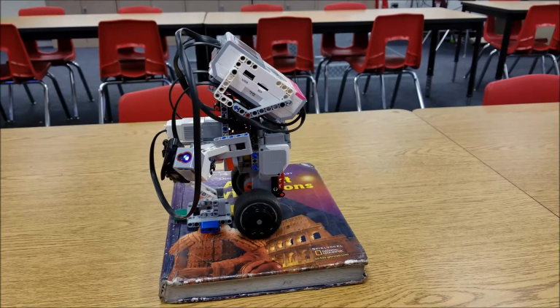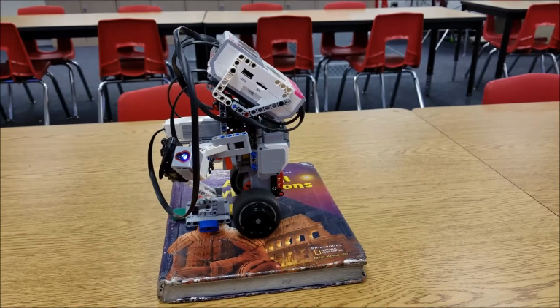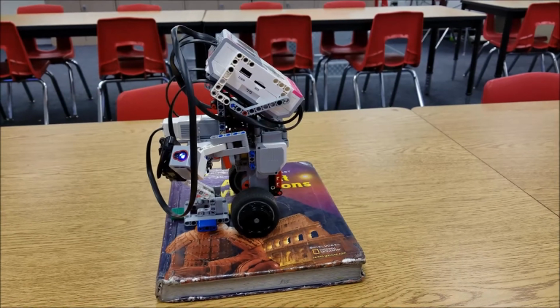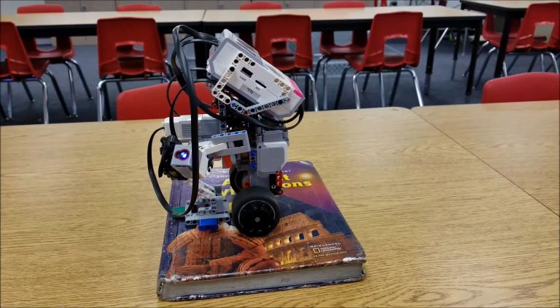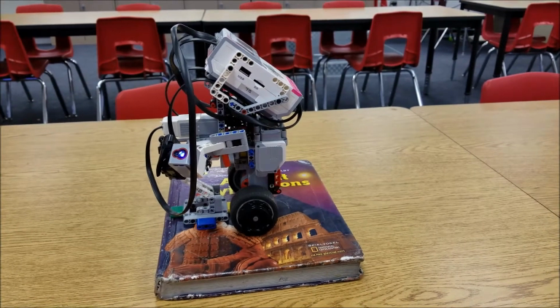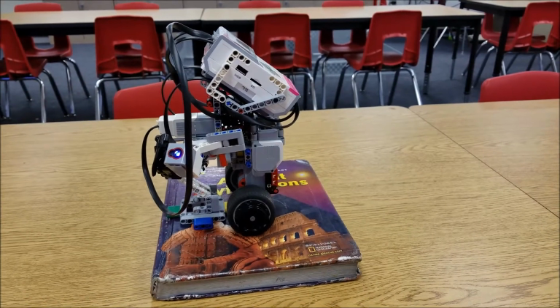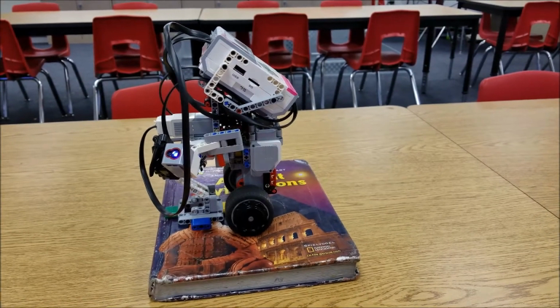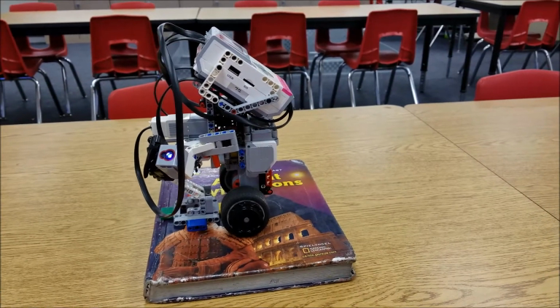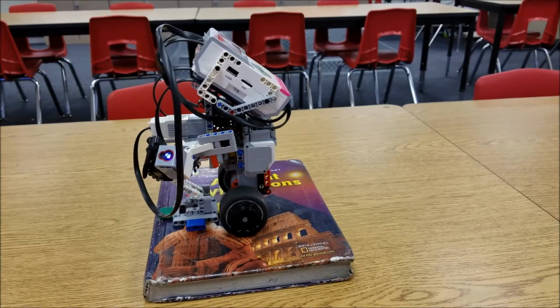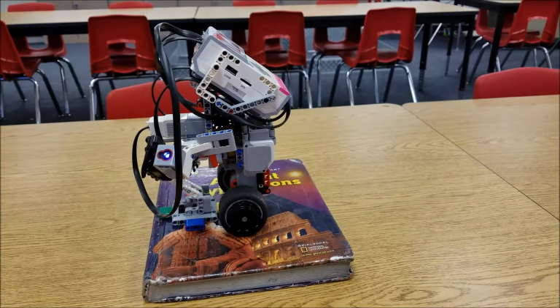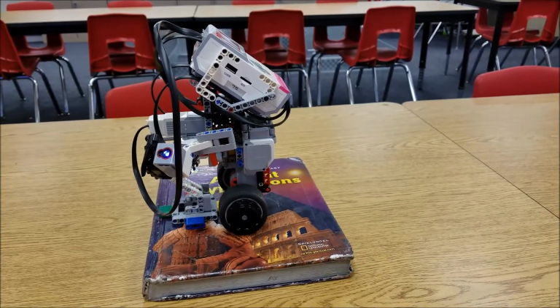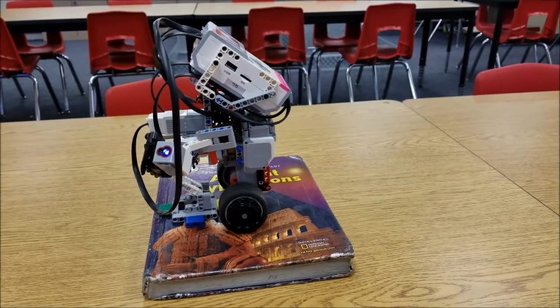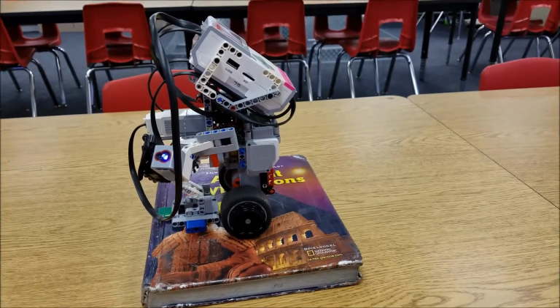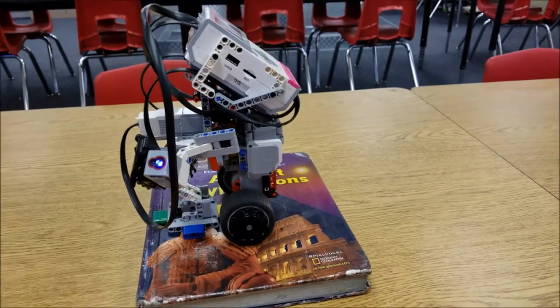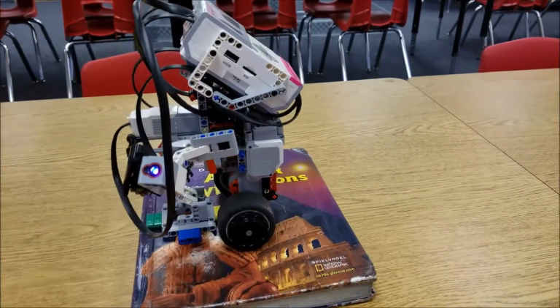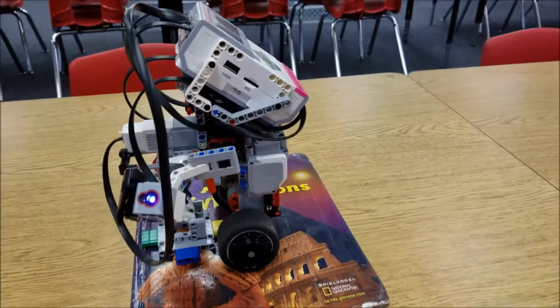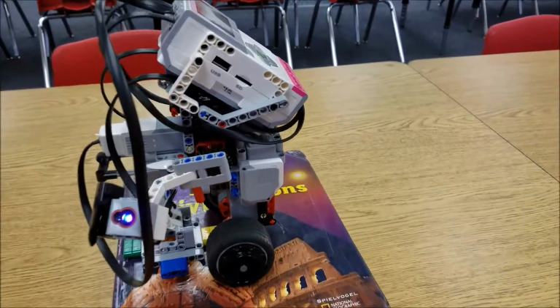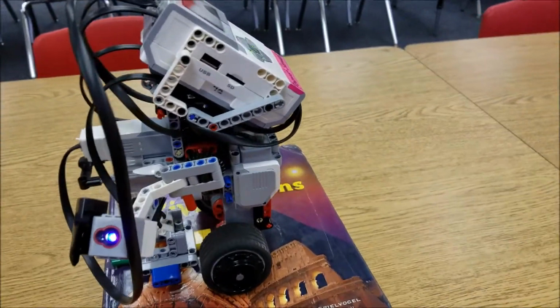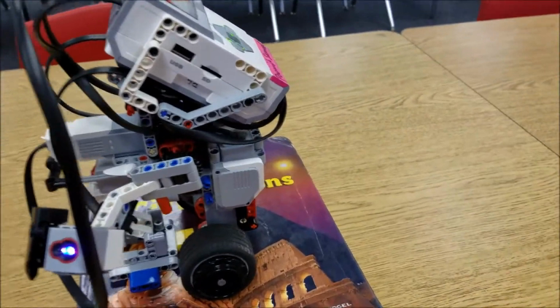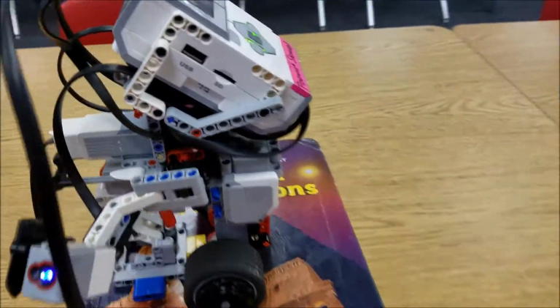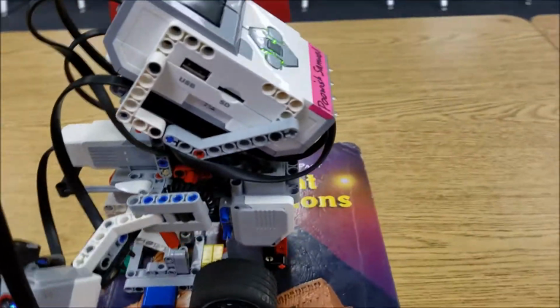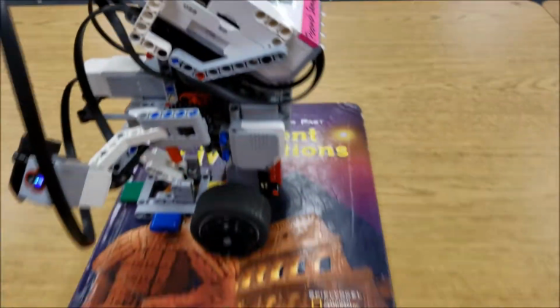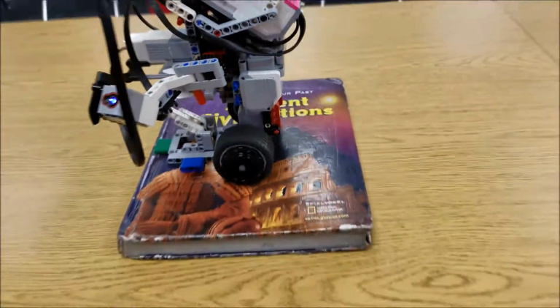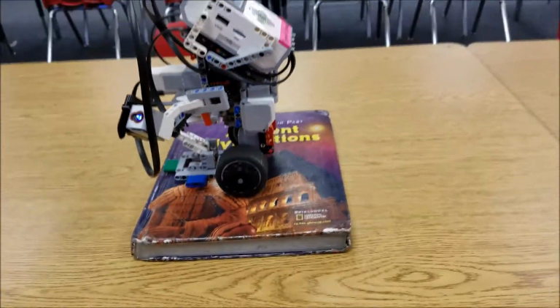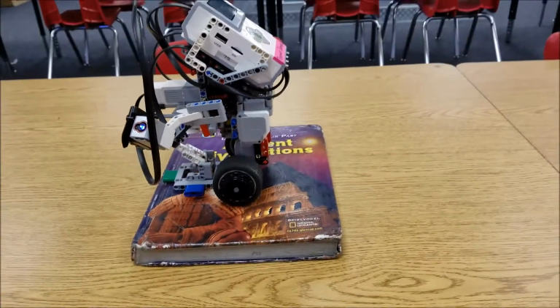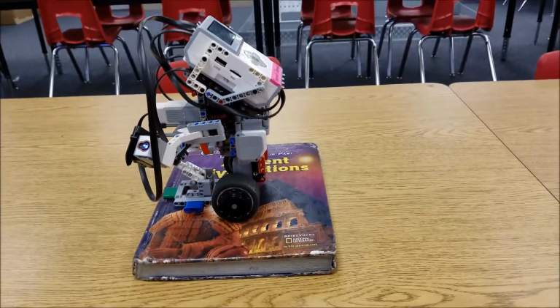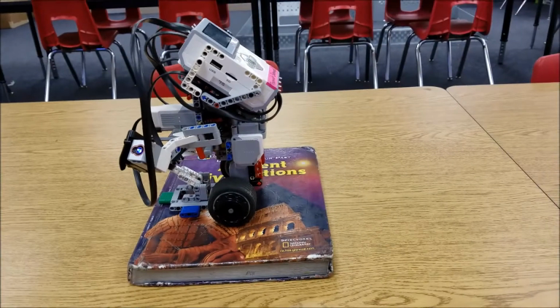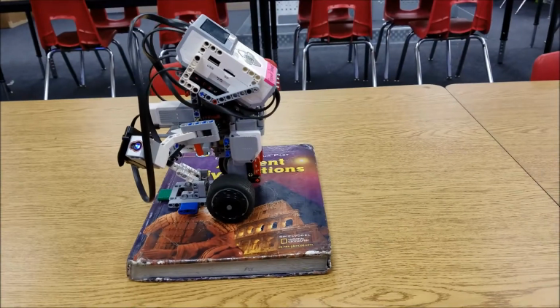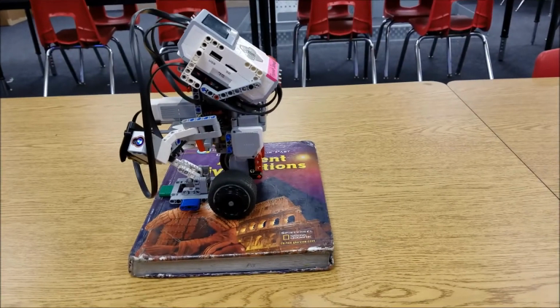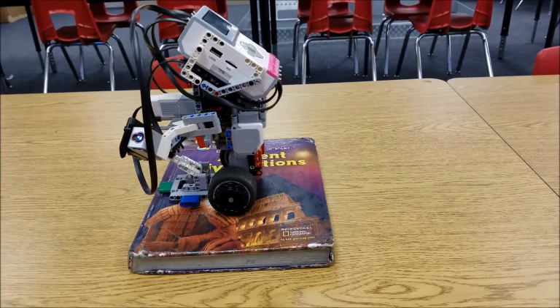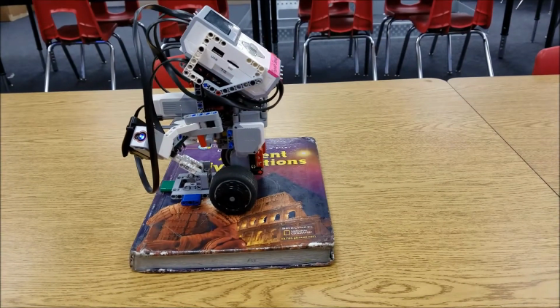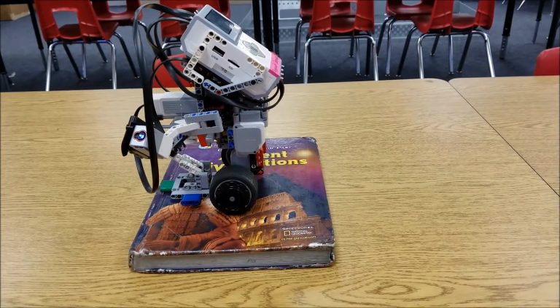Hey everybody, it's Mr. Hino with Mr. Hino's Lego Robotics. I have the gyro boy, which I've shown you before. Mr. Hino, why is he standing on top of a book?